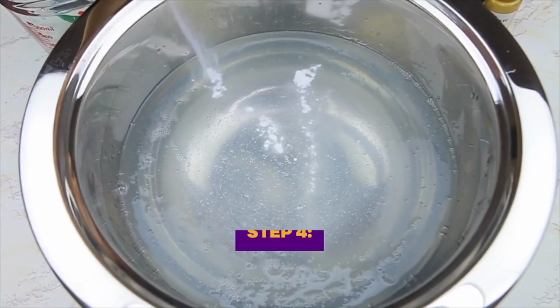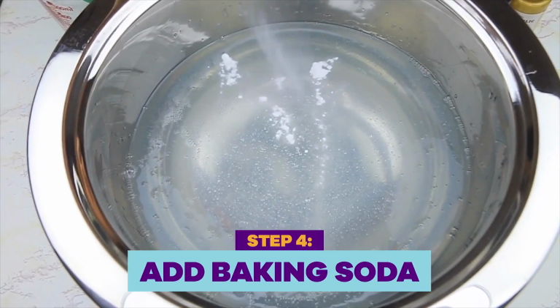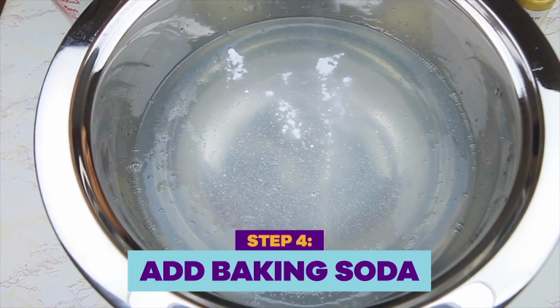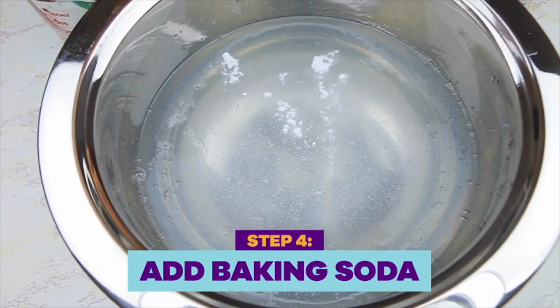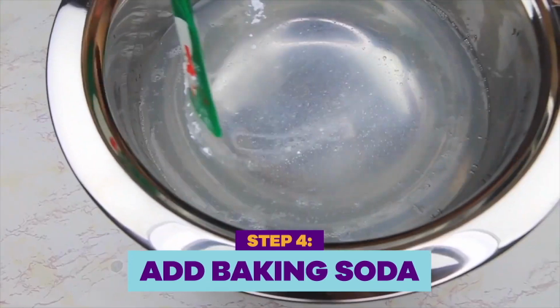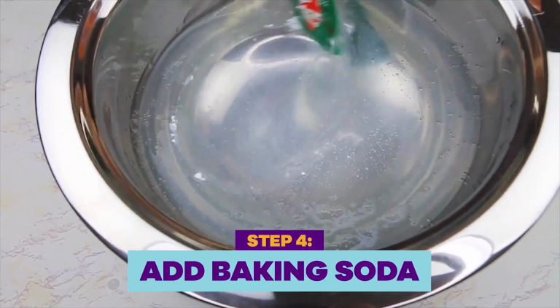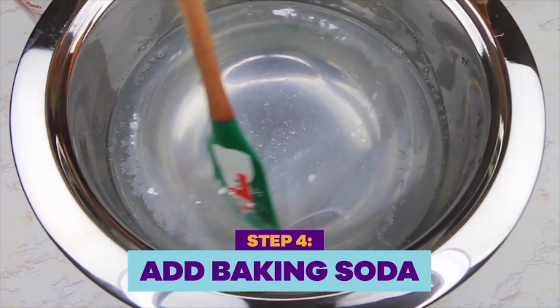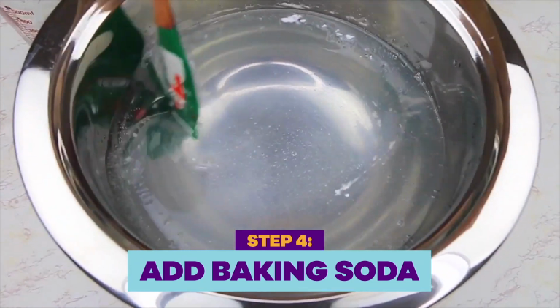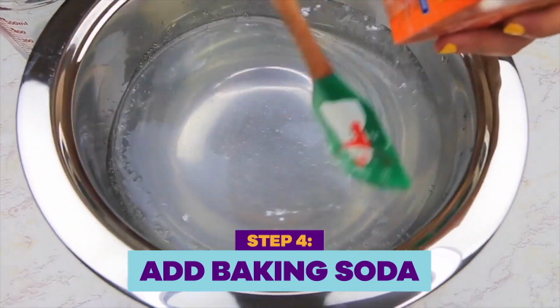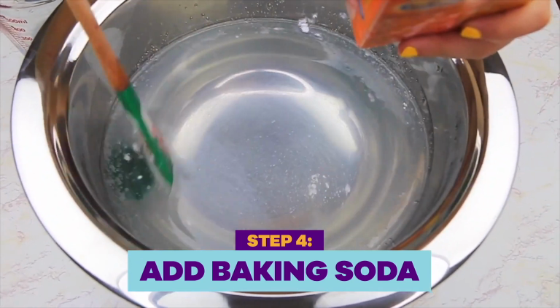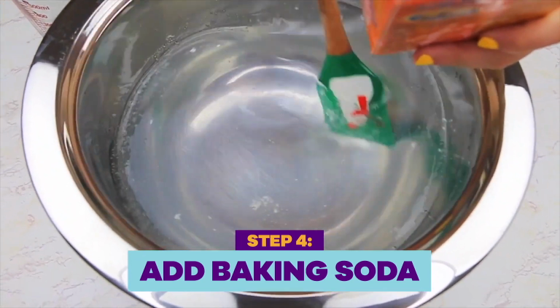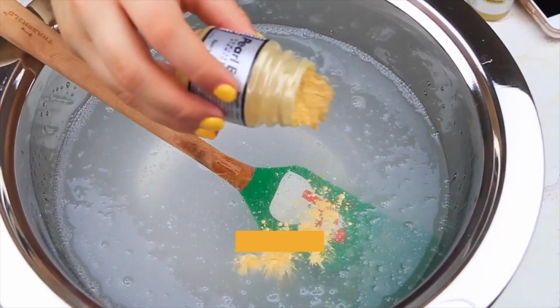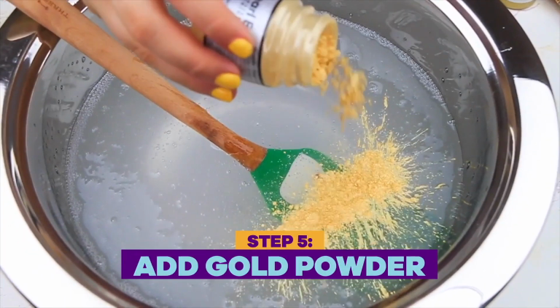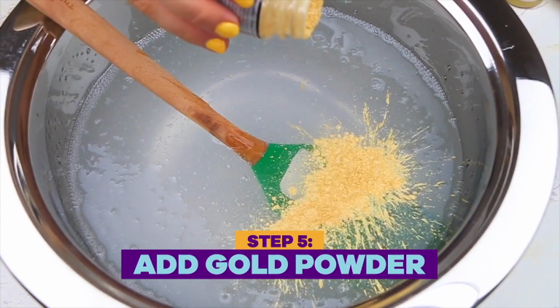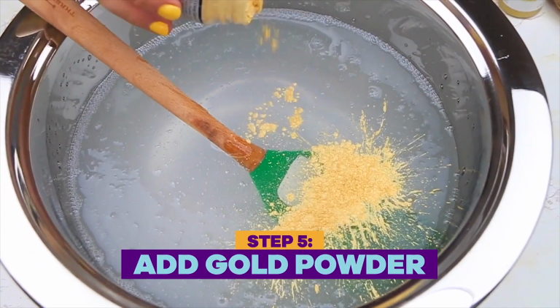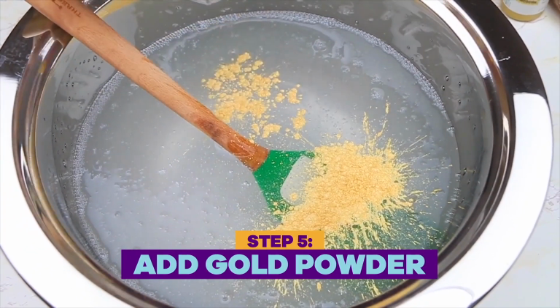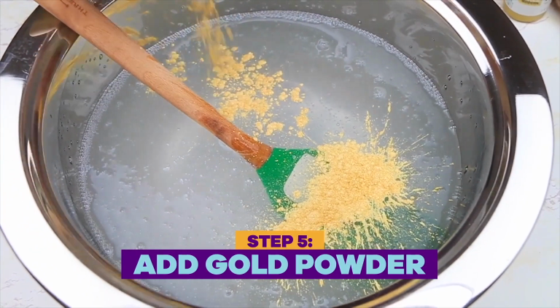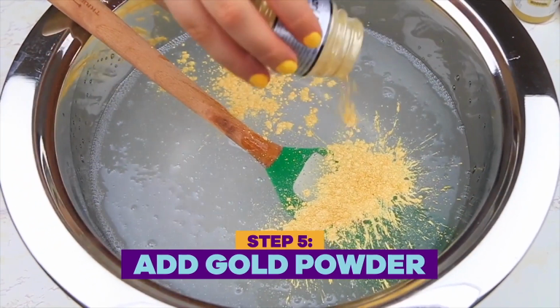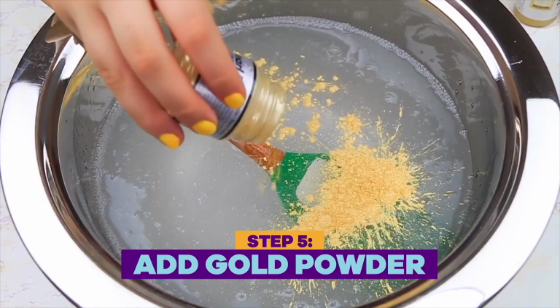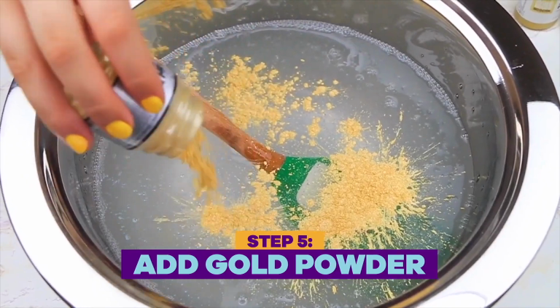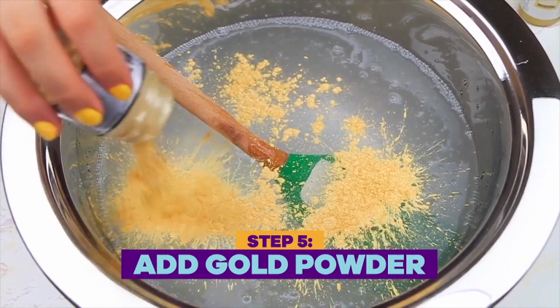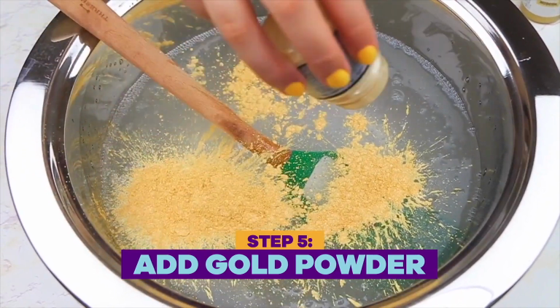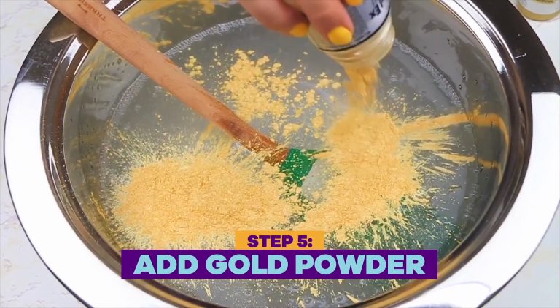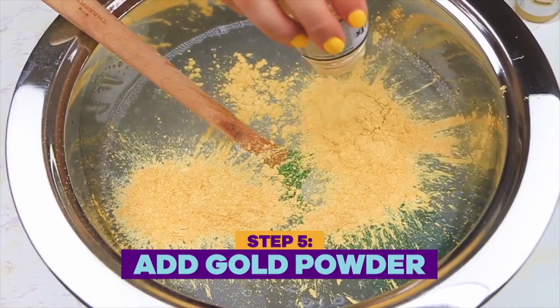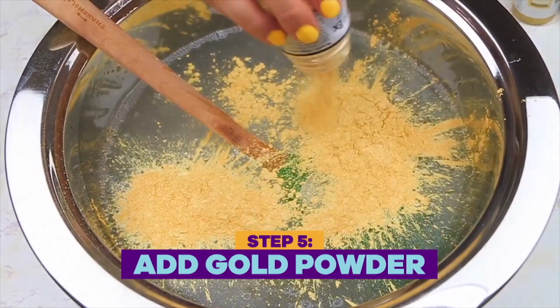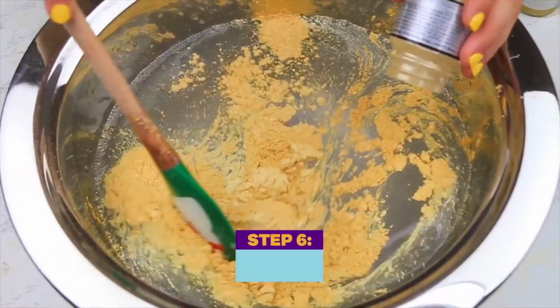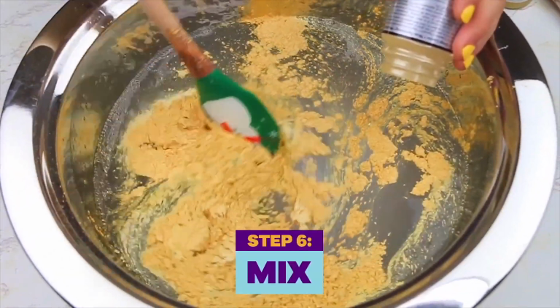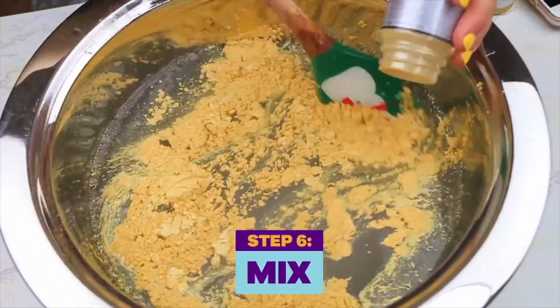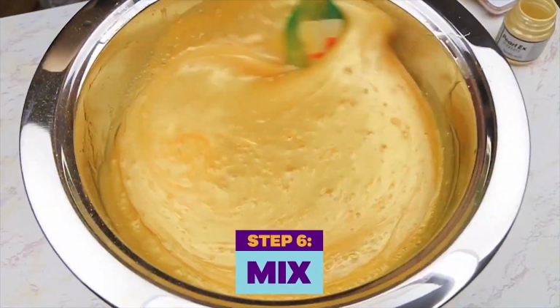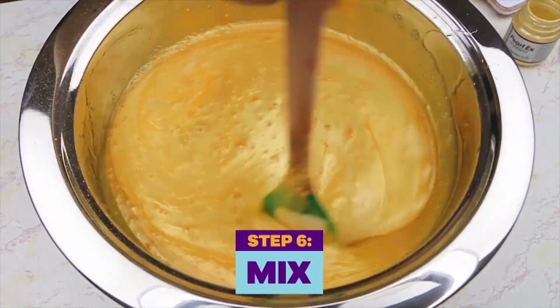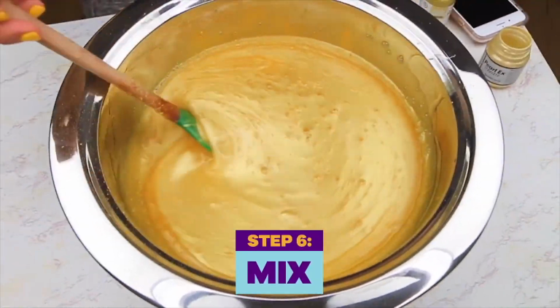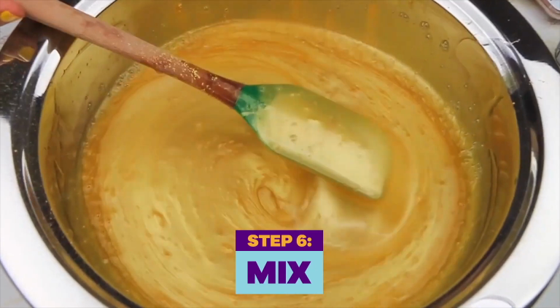Now it's time to add our slime activator. We're going to use baking soda and contact lens solution. Now it's time for the fun part — let's make this slime gold. I have two different shades of gold, and I'm going to start off by pouring this really pretty loose pigment. Ooh, looks so pretty already.